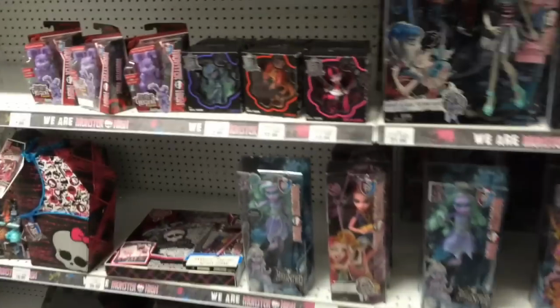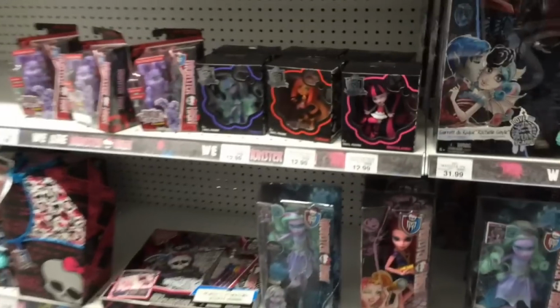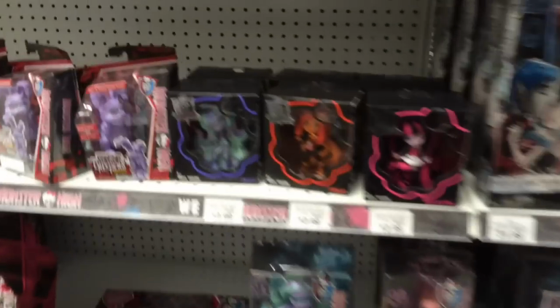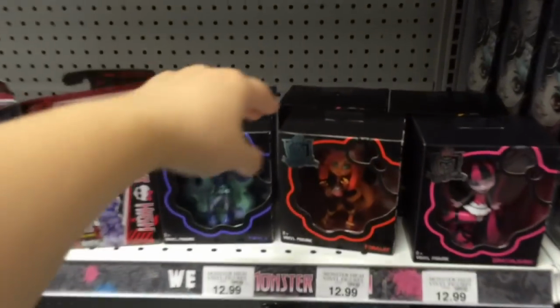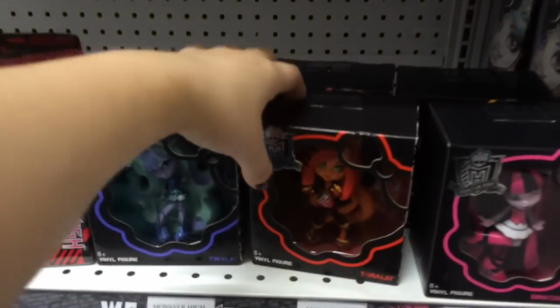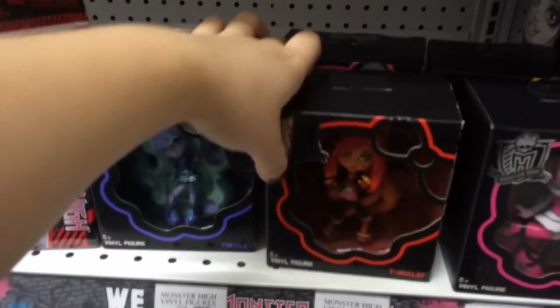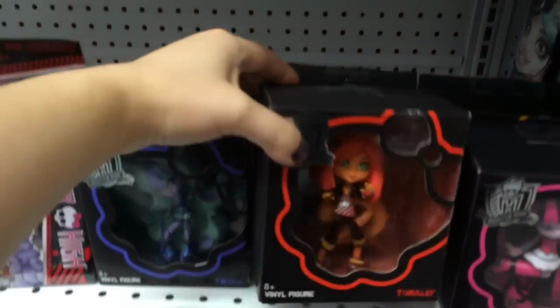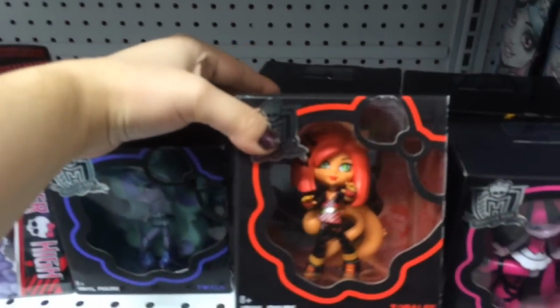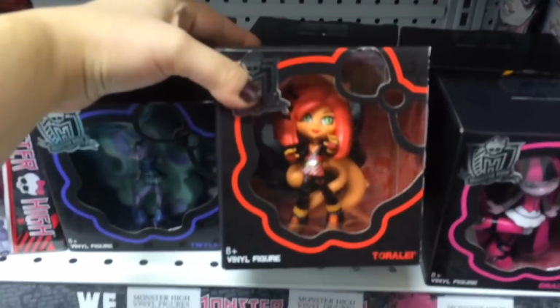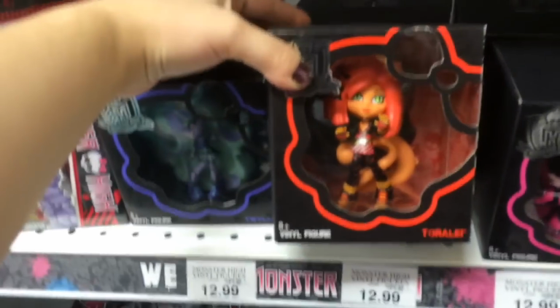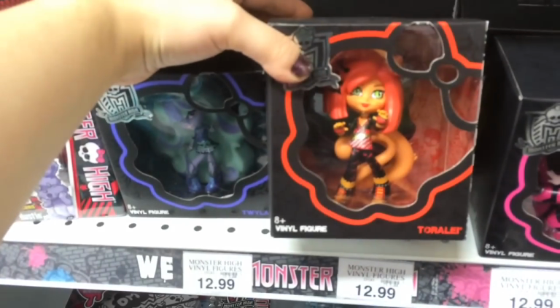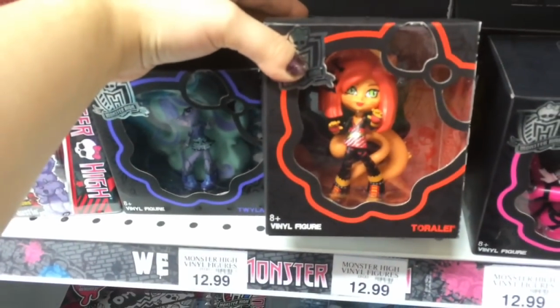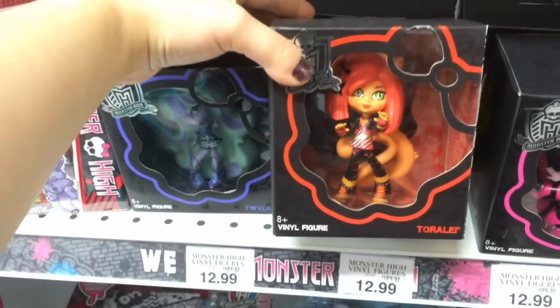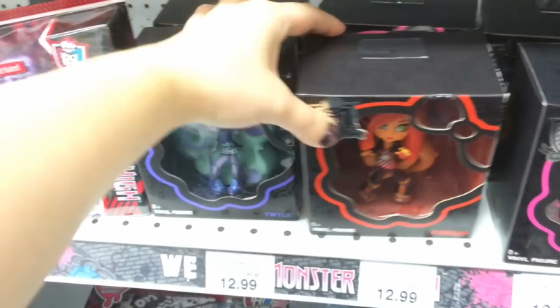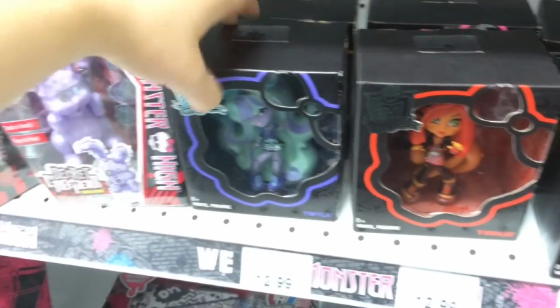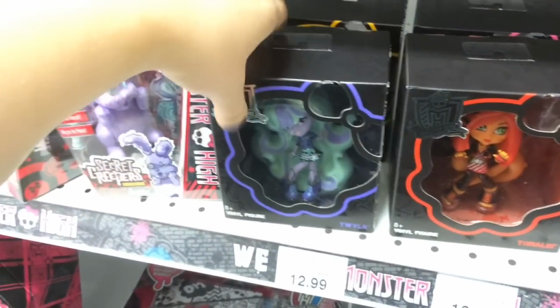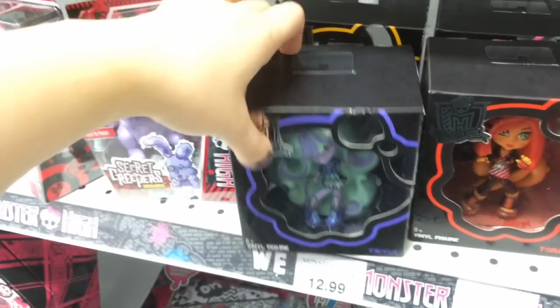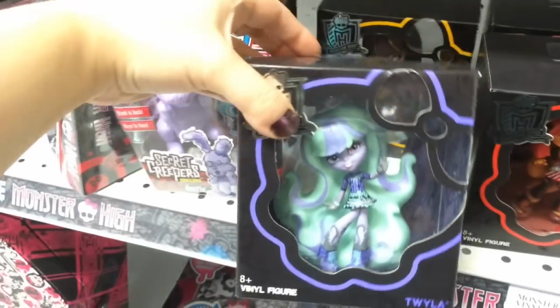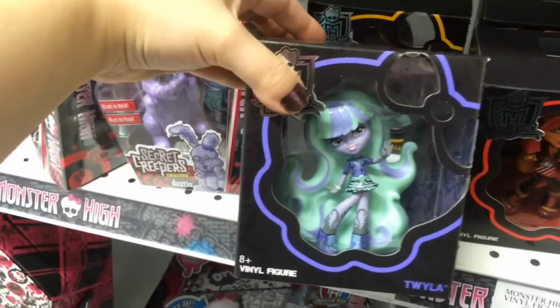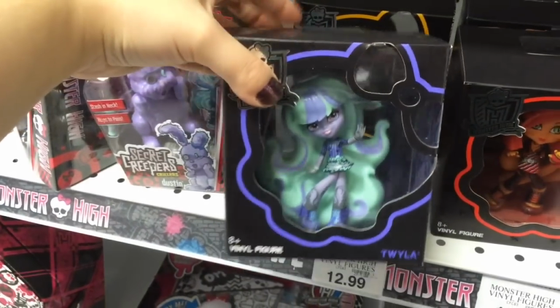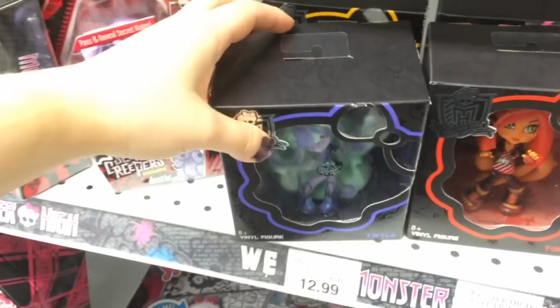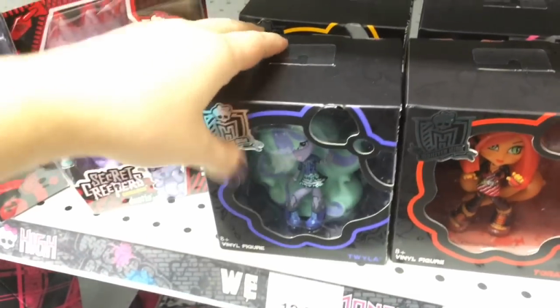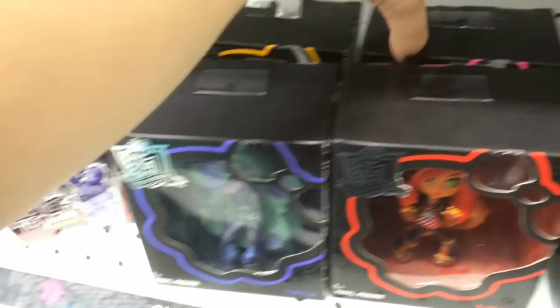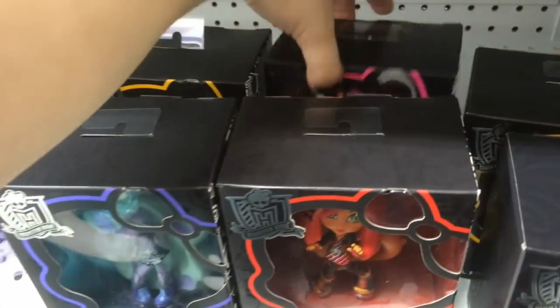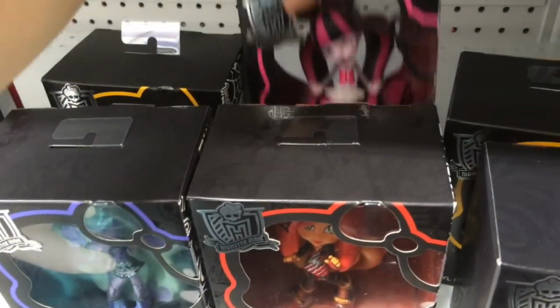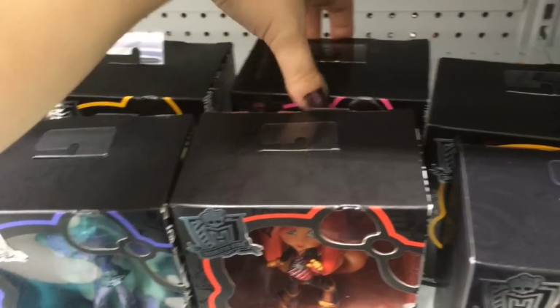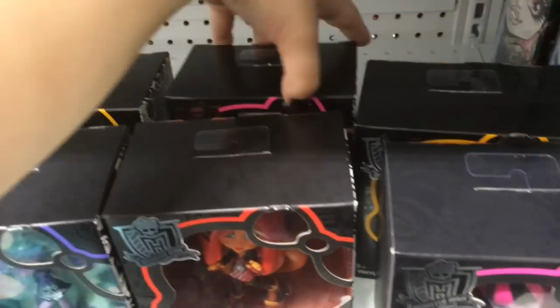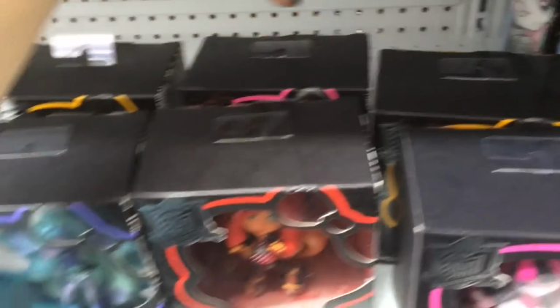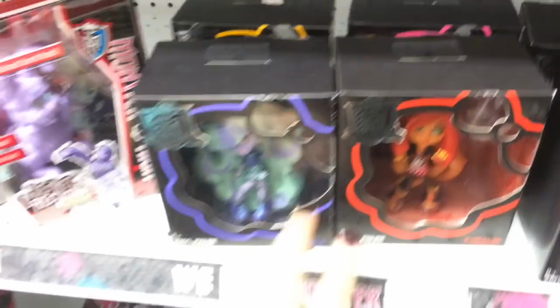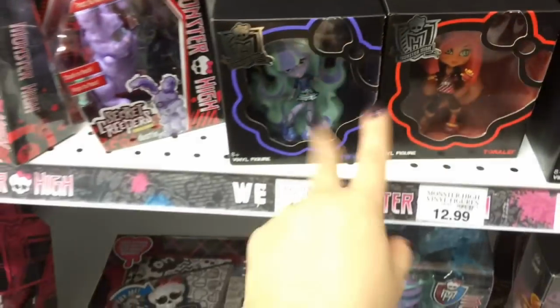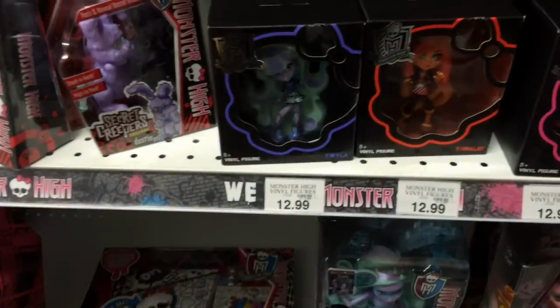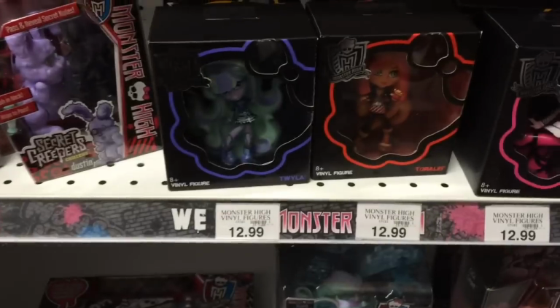And then they have Toralei, which is the second wave, and Twyla. Pretty cool. That looks like the only two they have of the second wave.